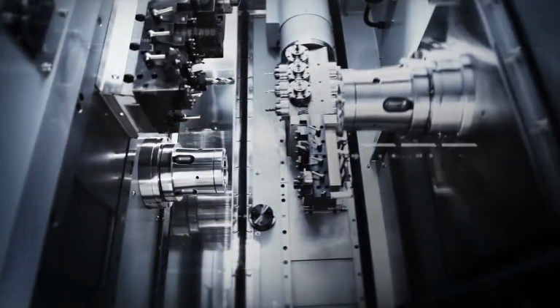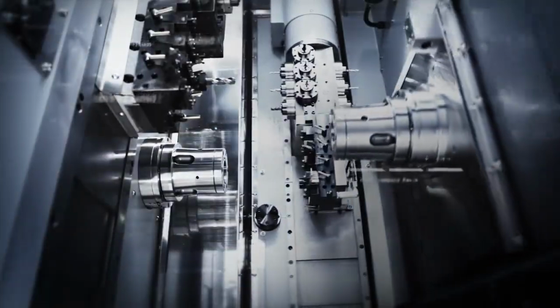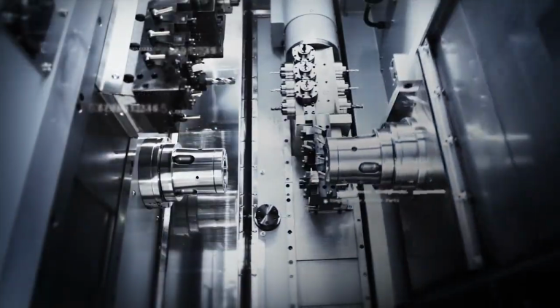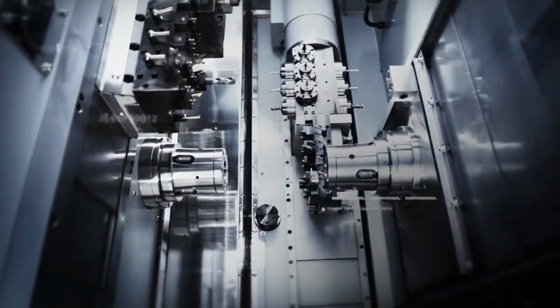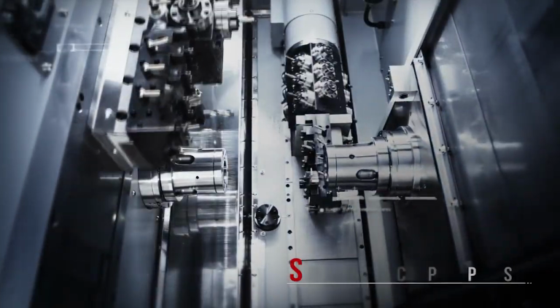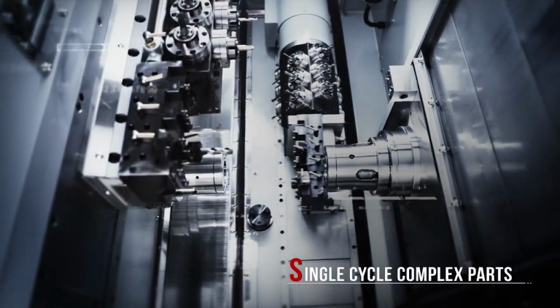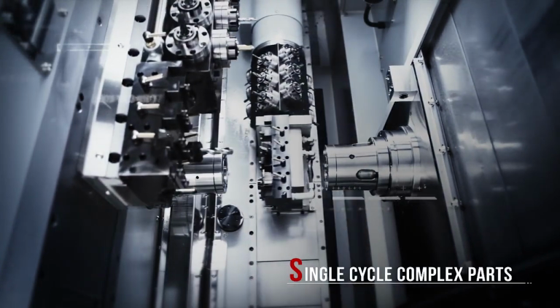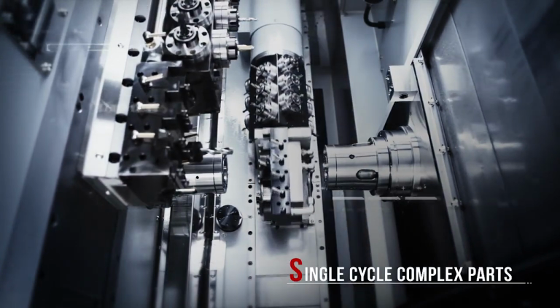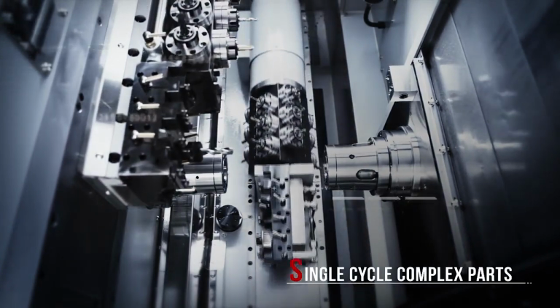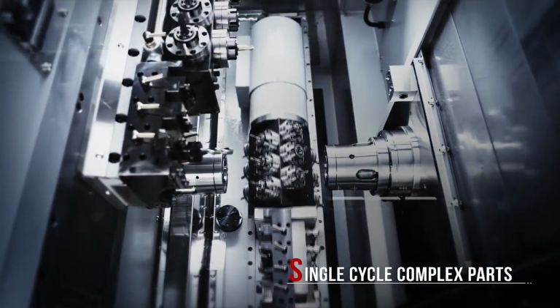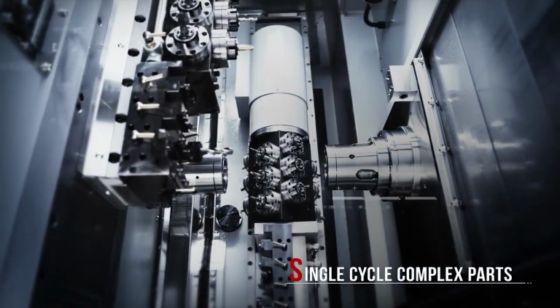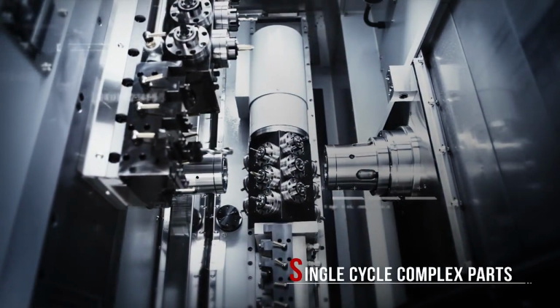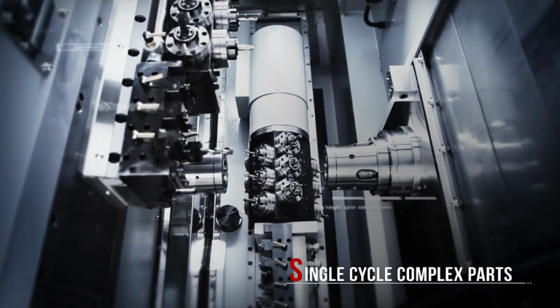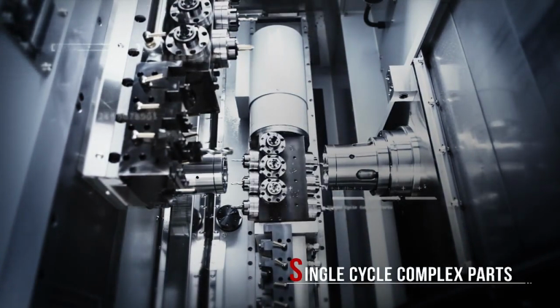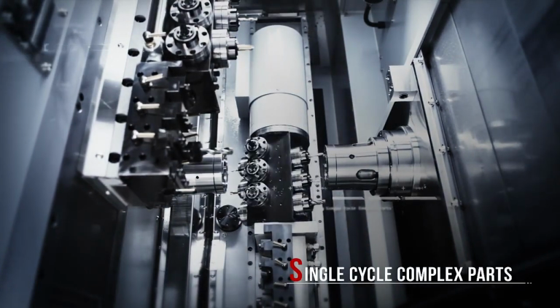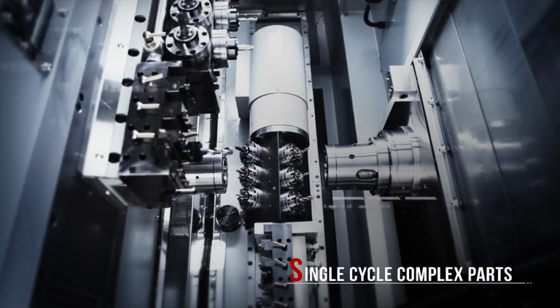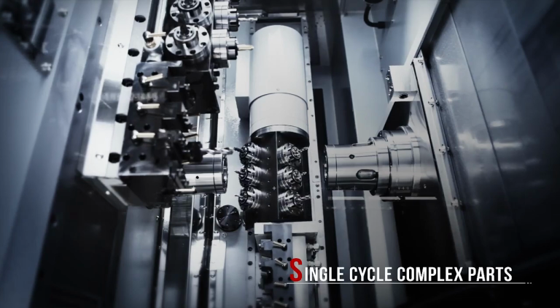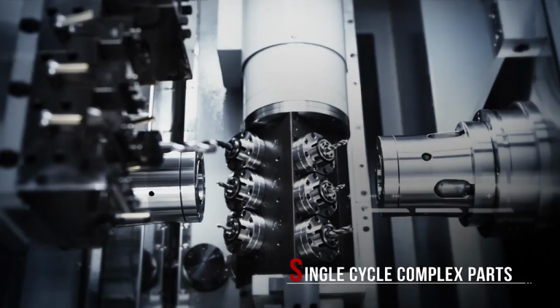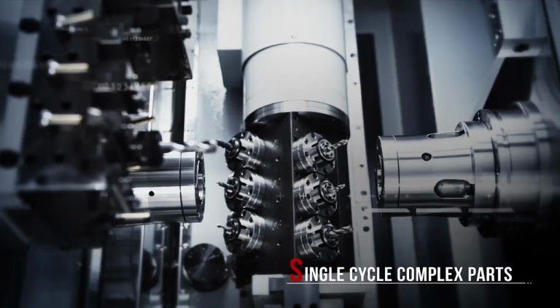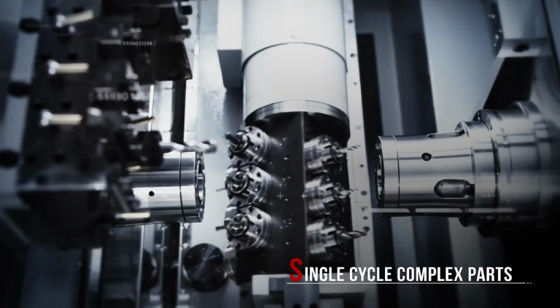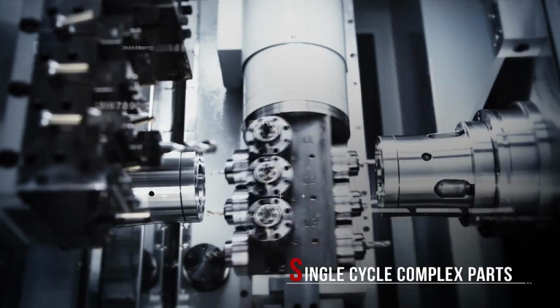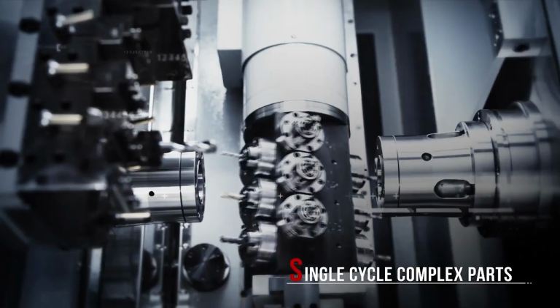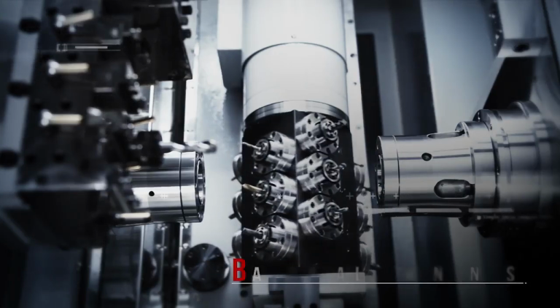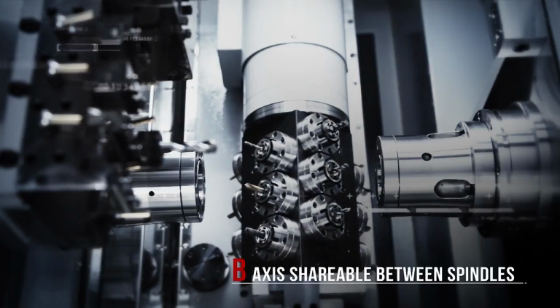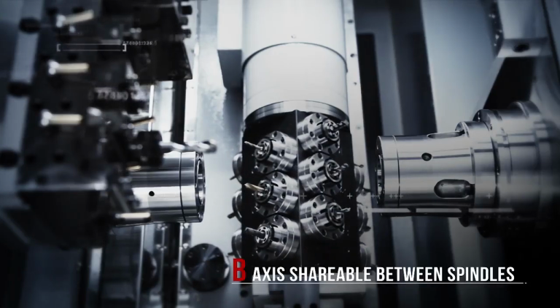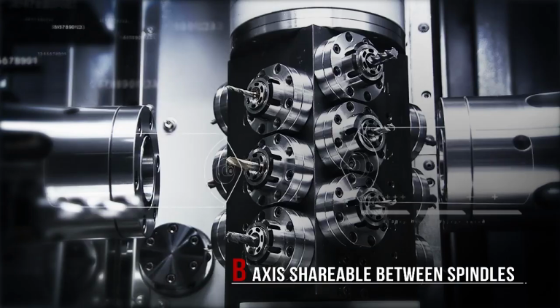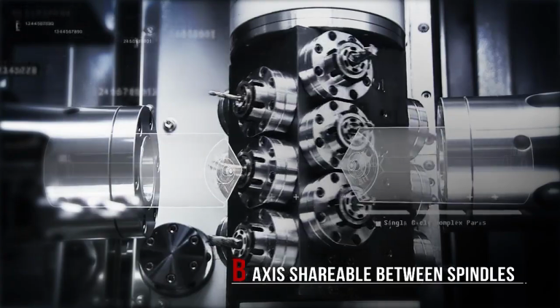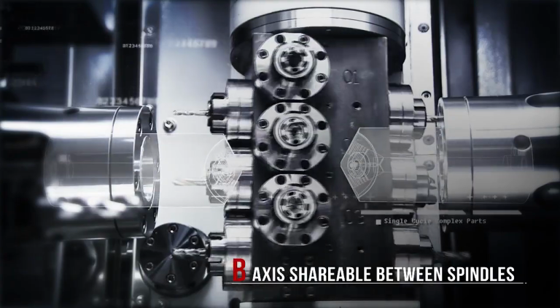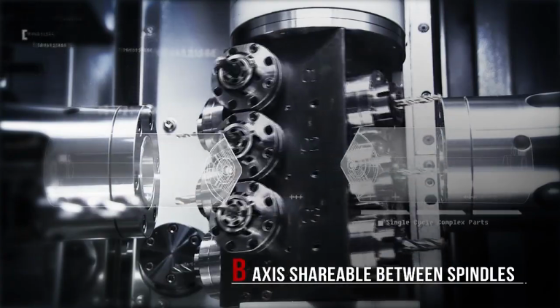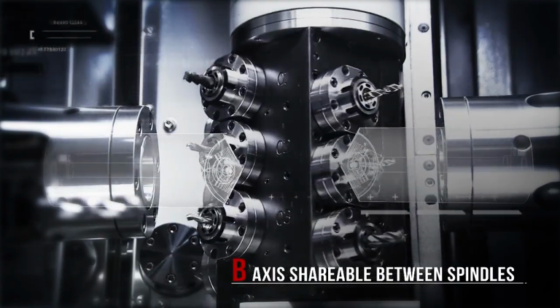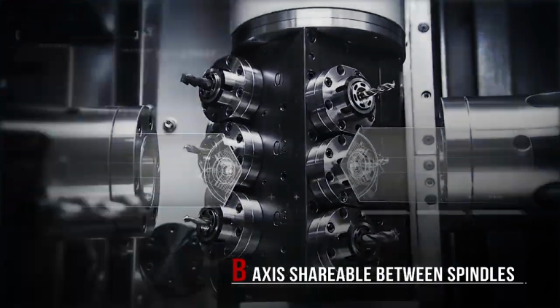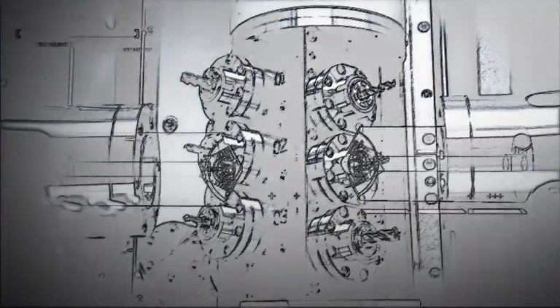This capability, coupled with the 360-degree axis positioning, allows you to deliver some of the most complex parts machining around in one cycle. And best of all, the B-axis is shareable between the main and sub spindles.